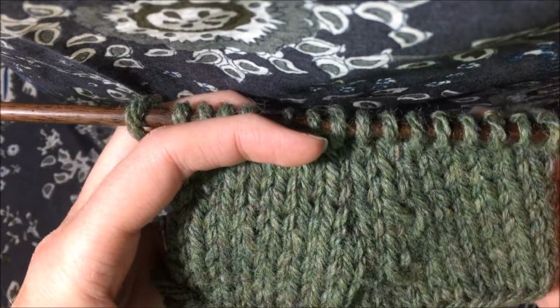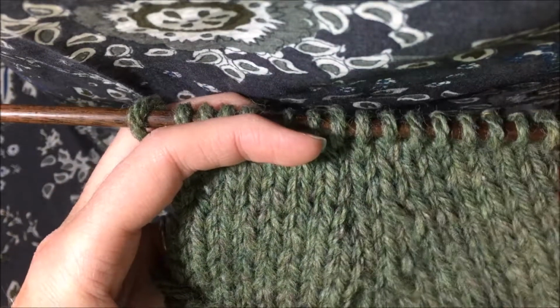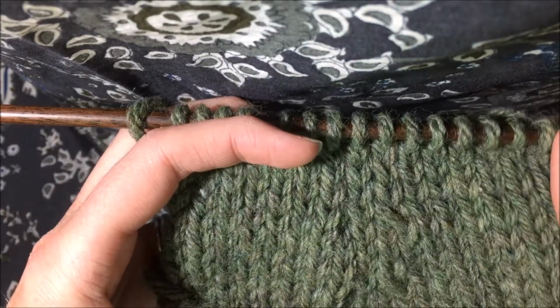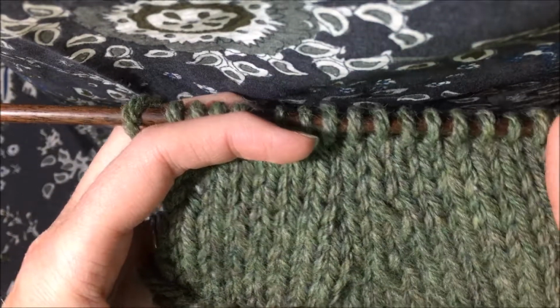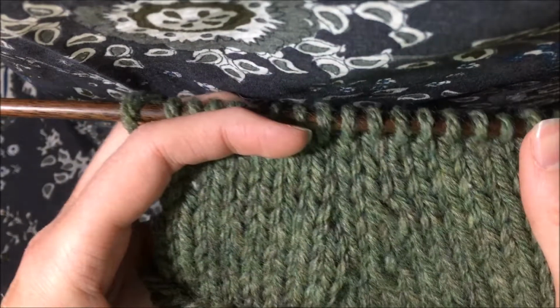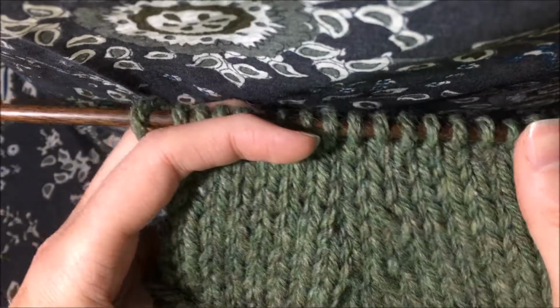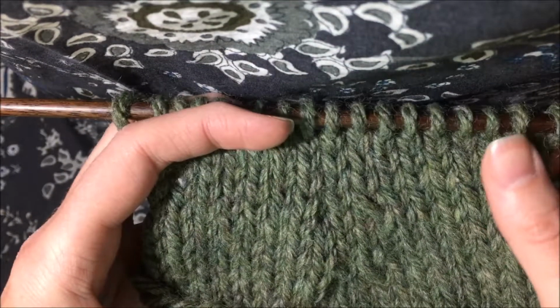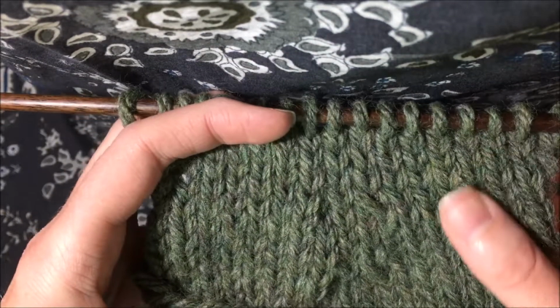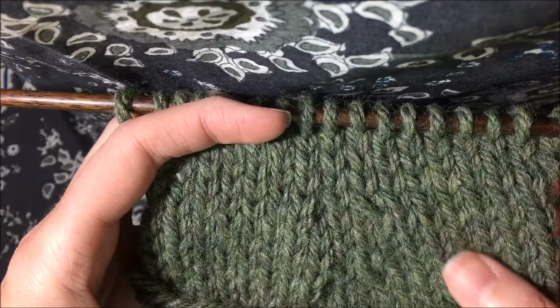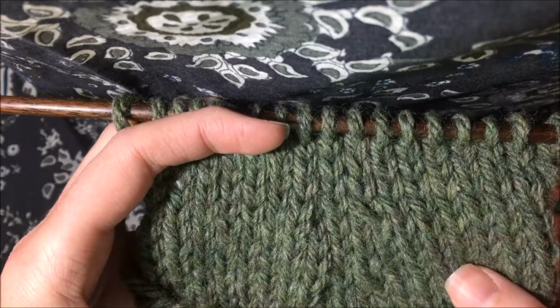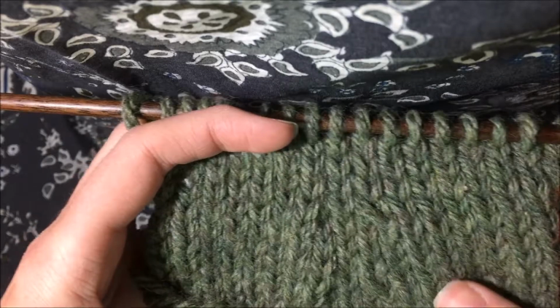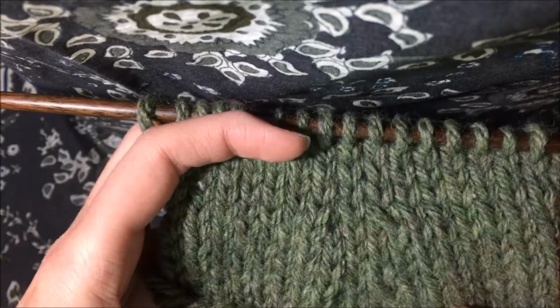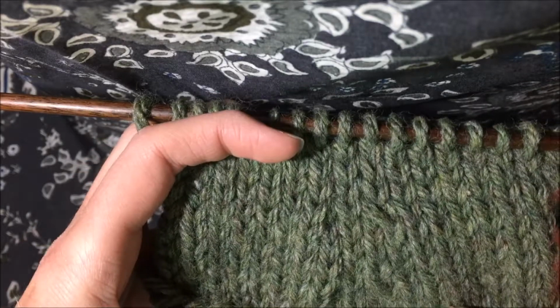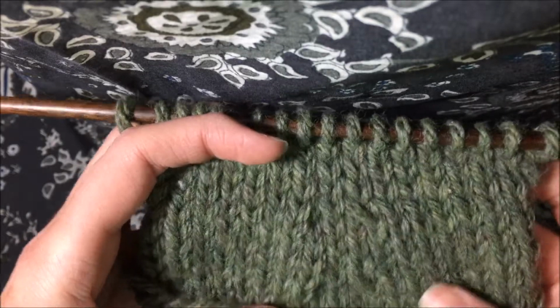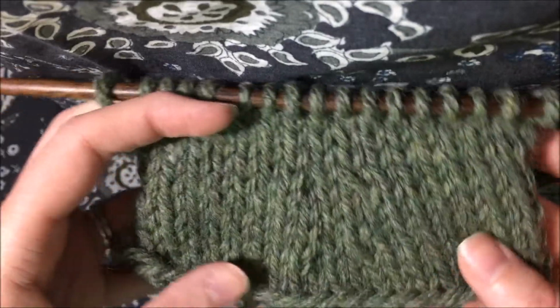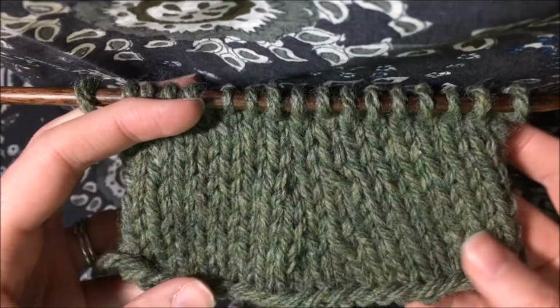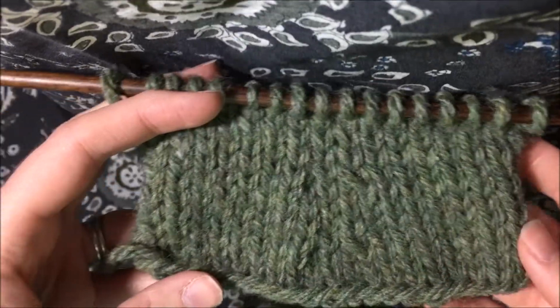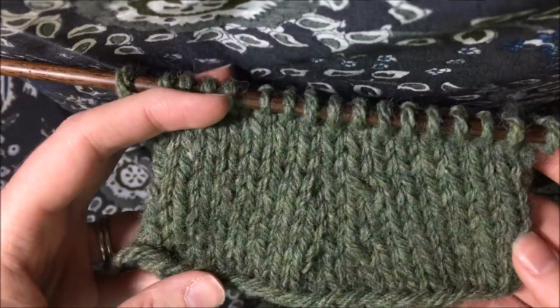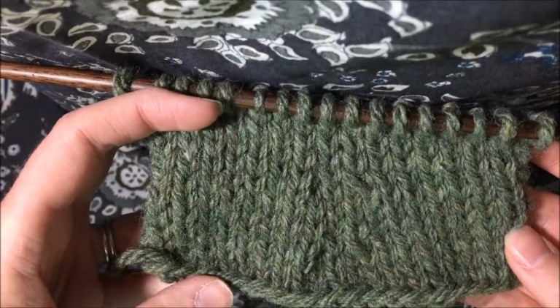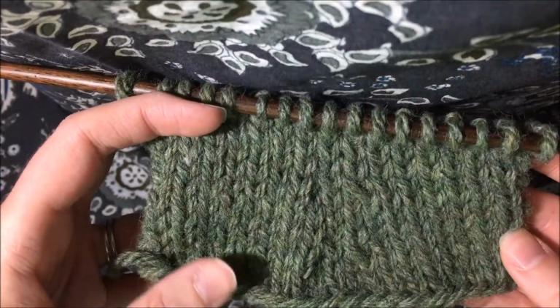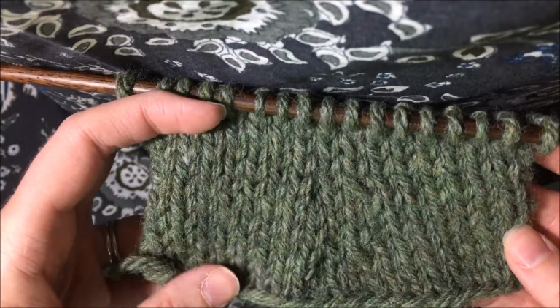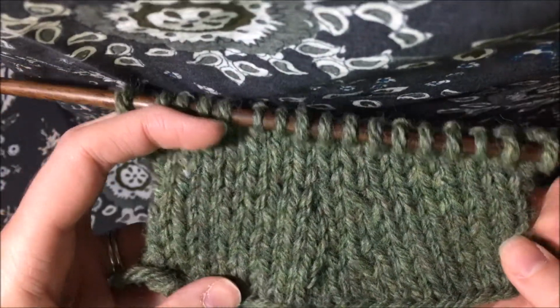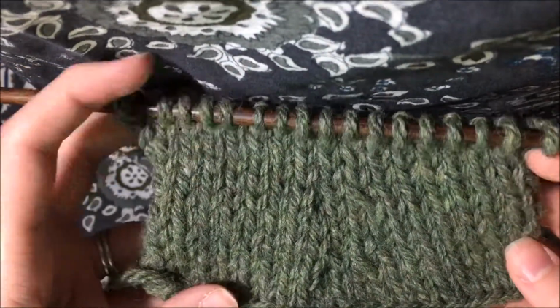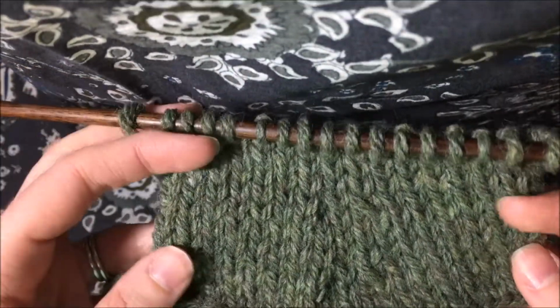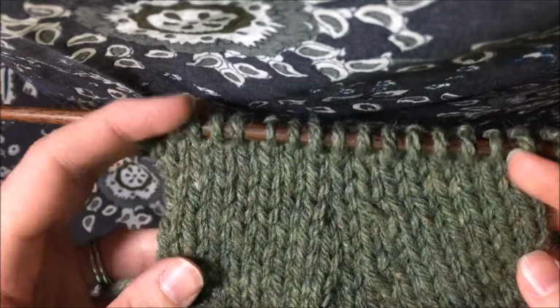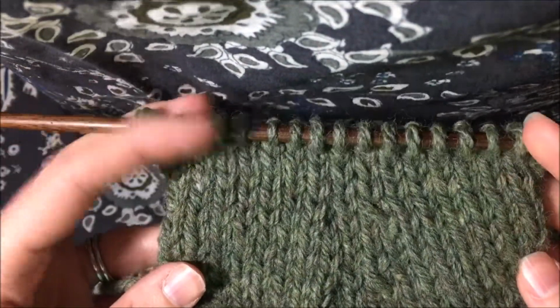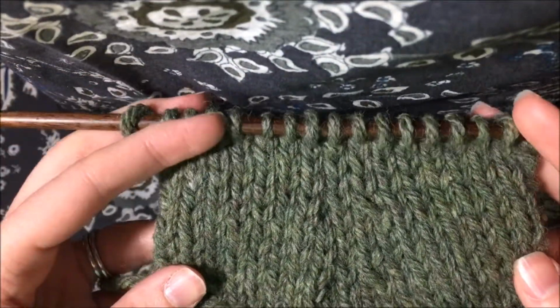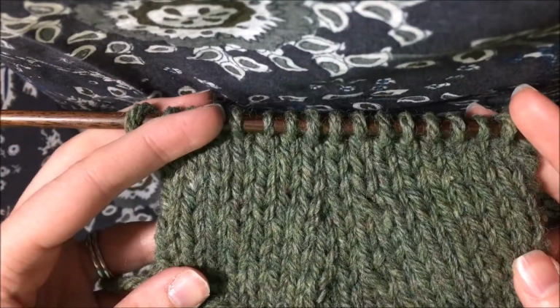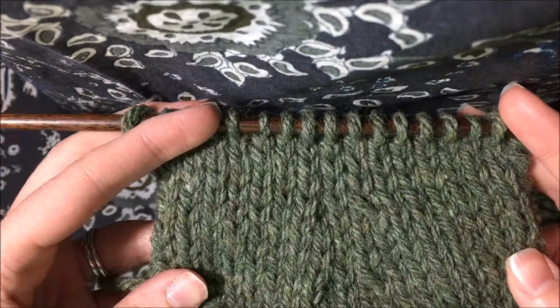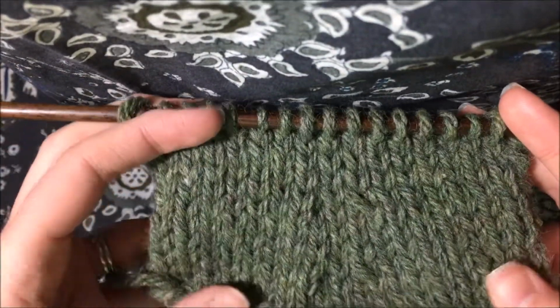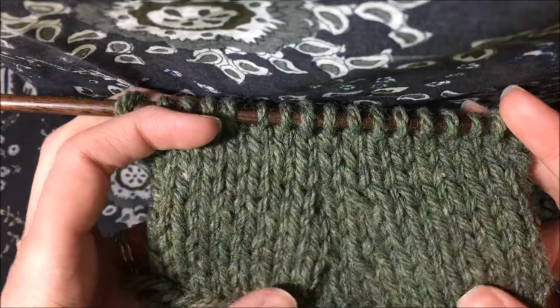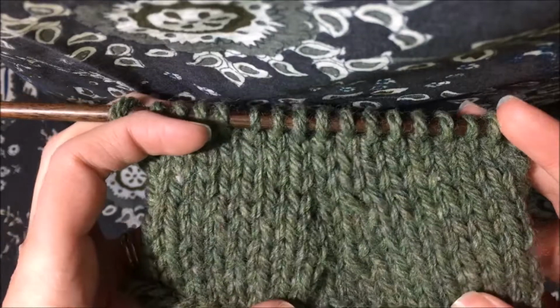Decreasing knitting stitches is an easy way to shape your knitting, and as you can see here on this swatch, the knitting is getting narrower as it goes.